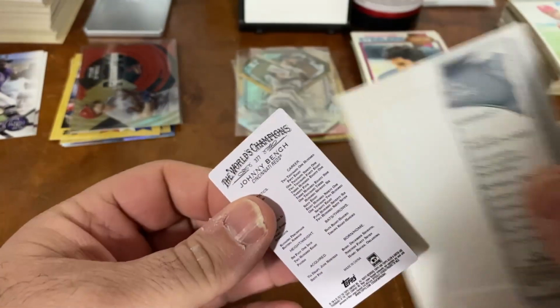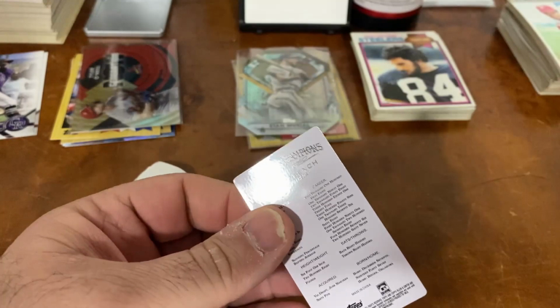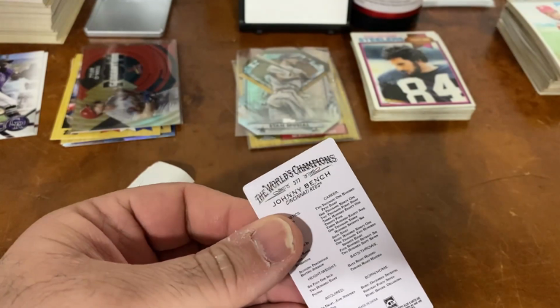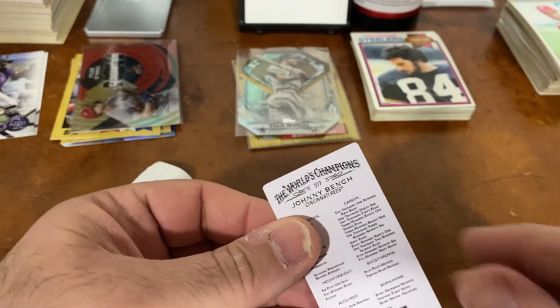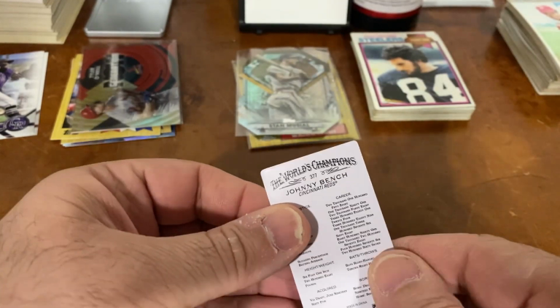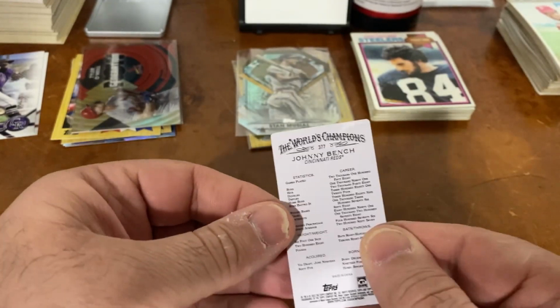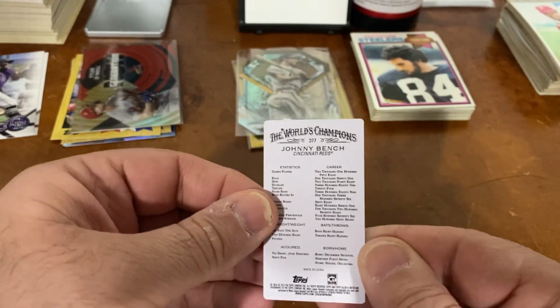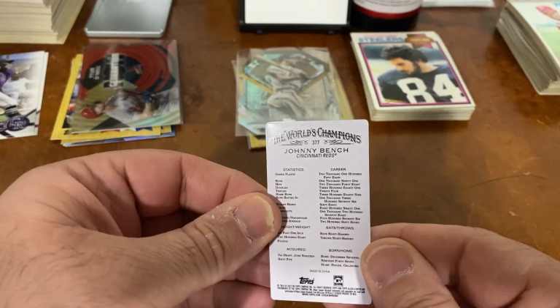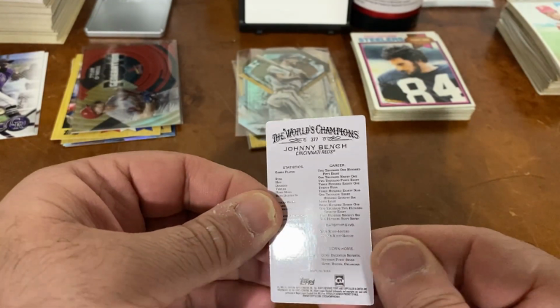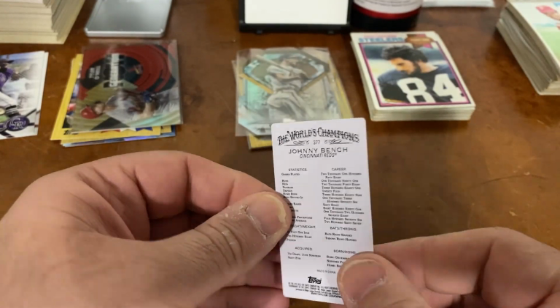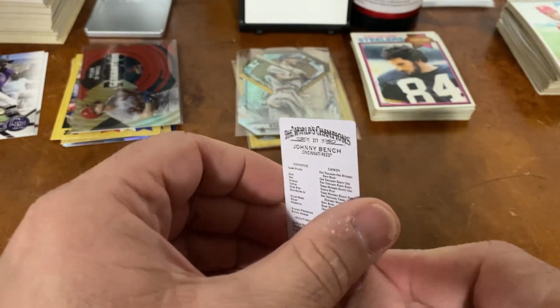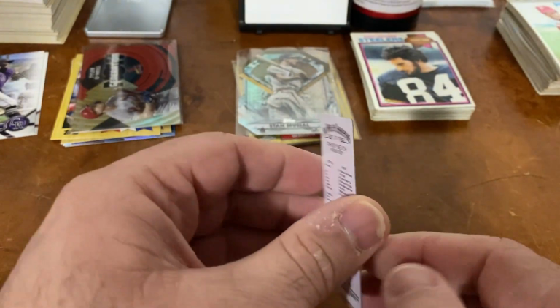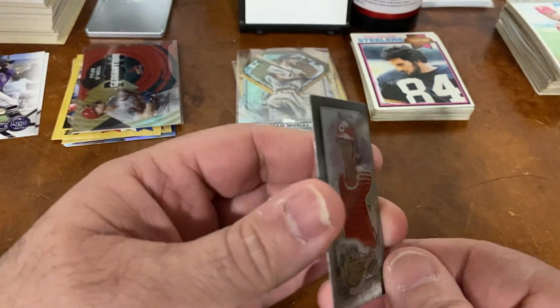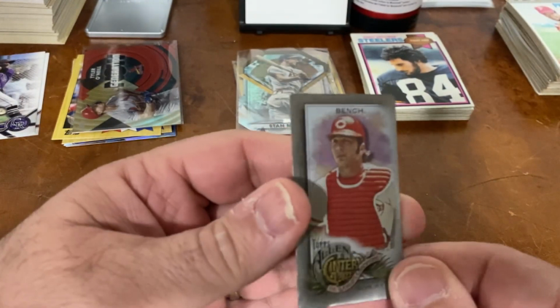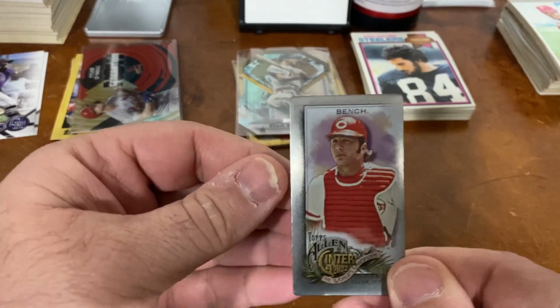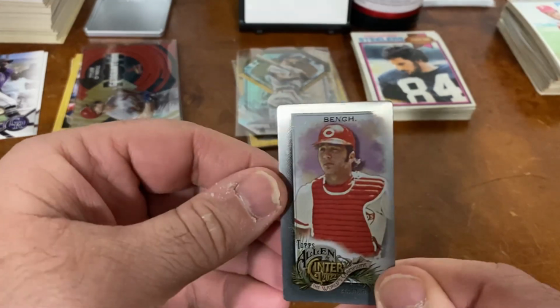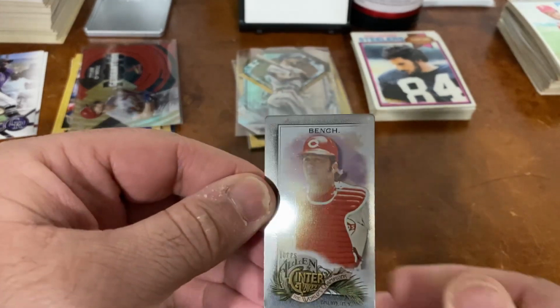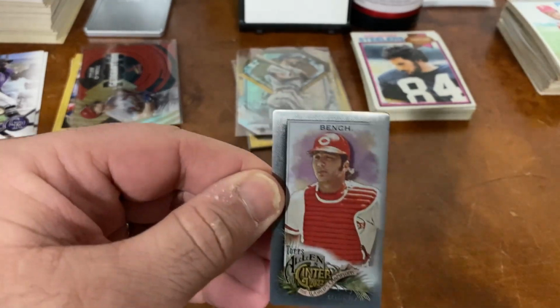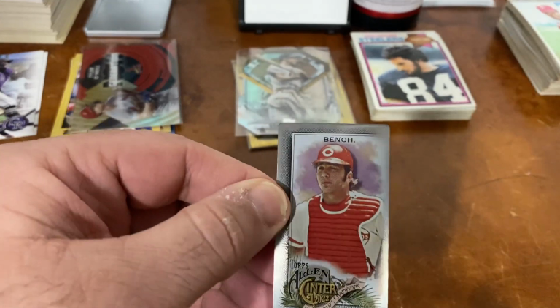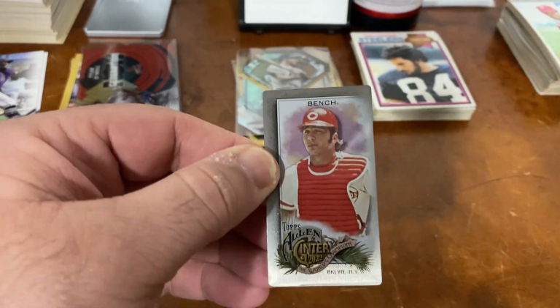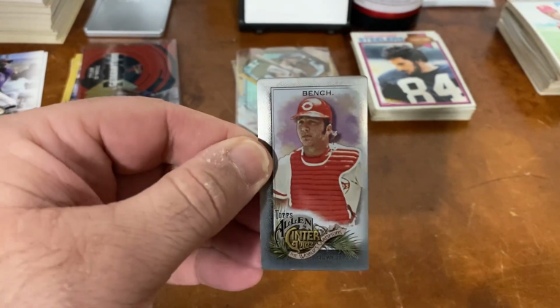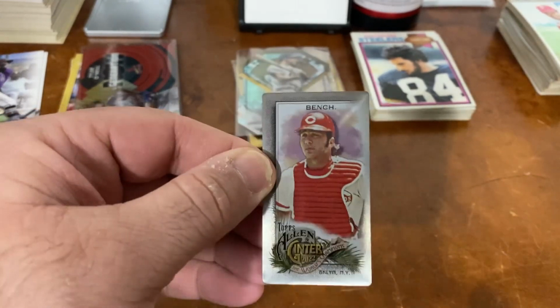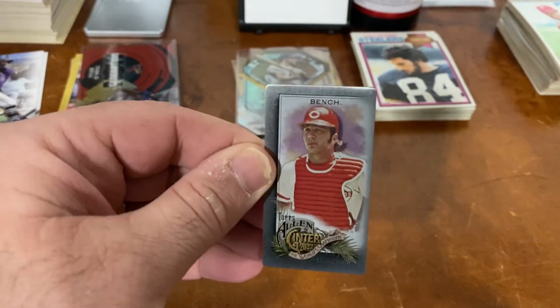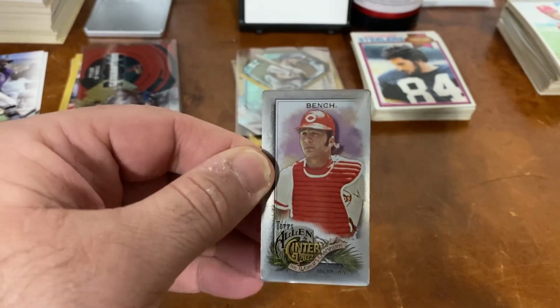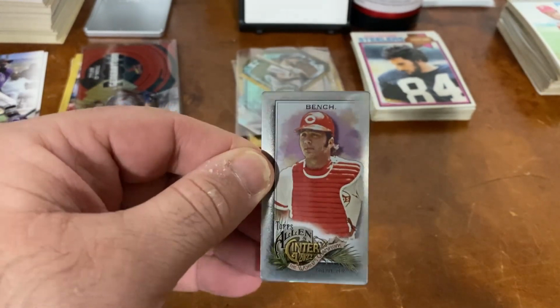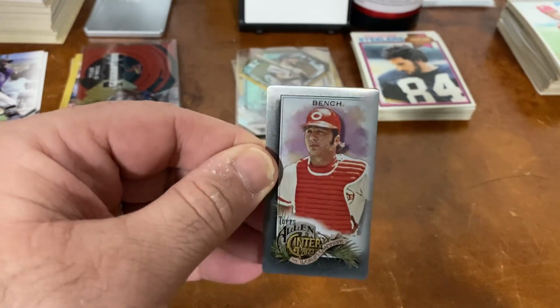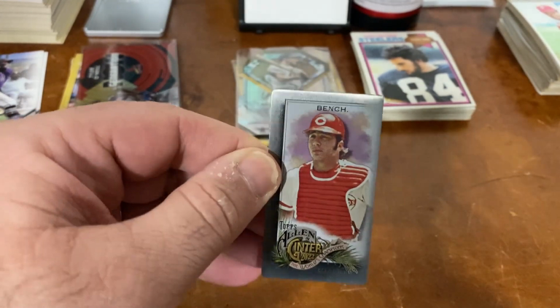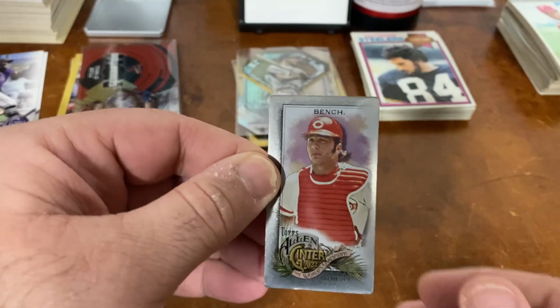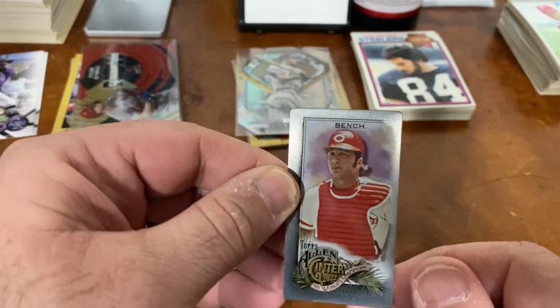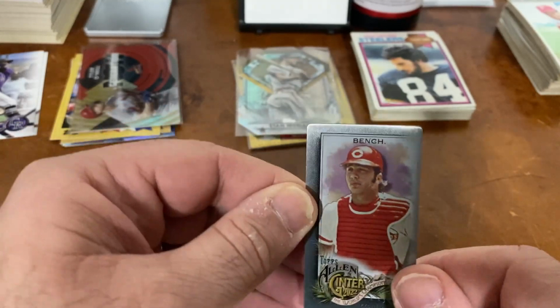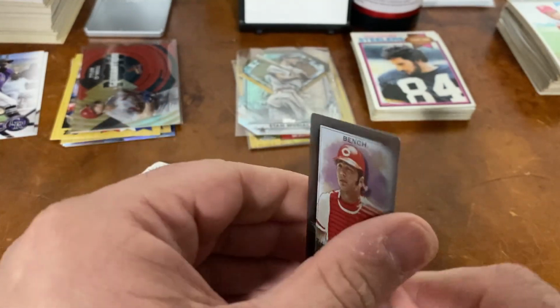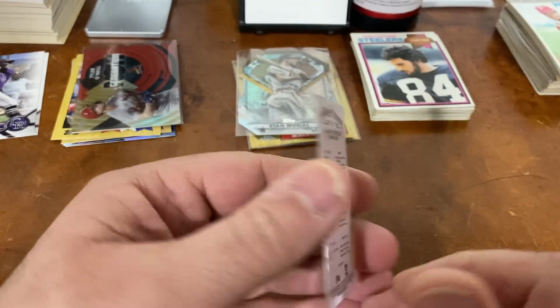Uh-oh. Look at that. That's metal. A metal mini — Johnny Bench.